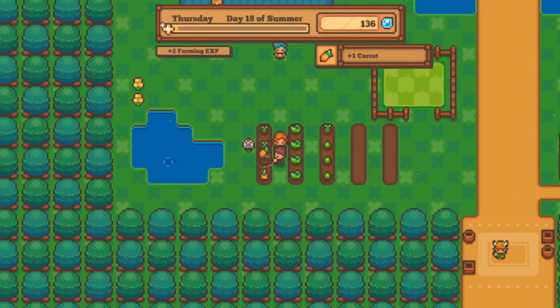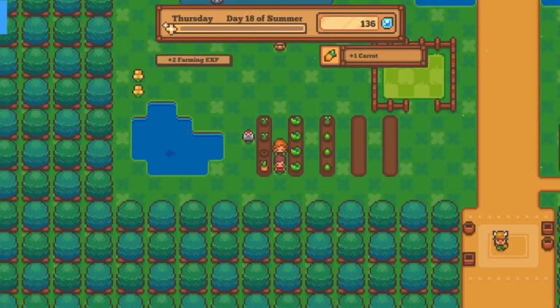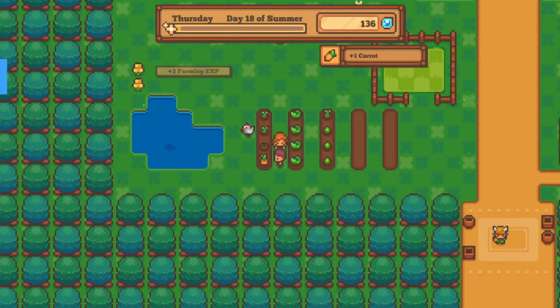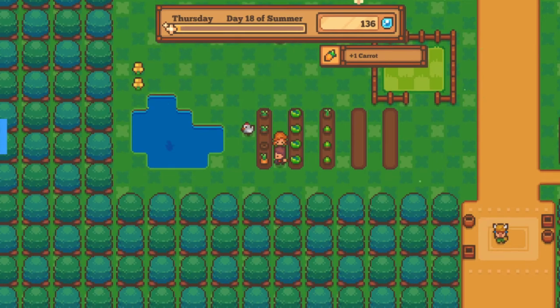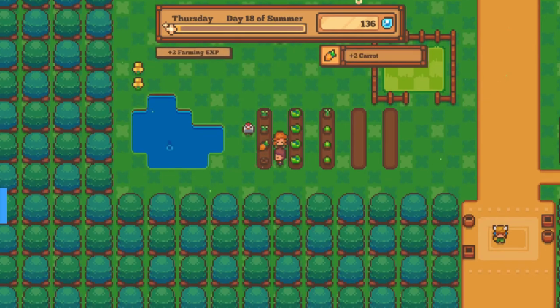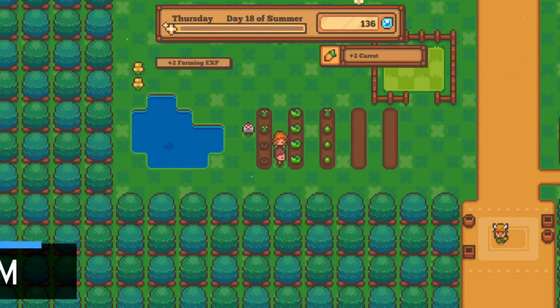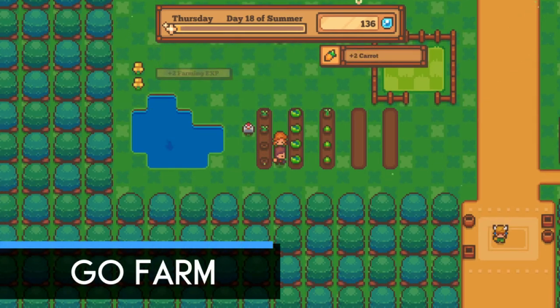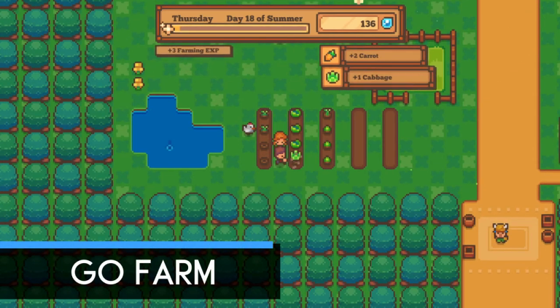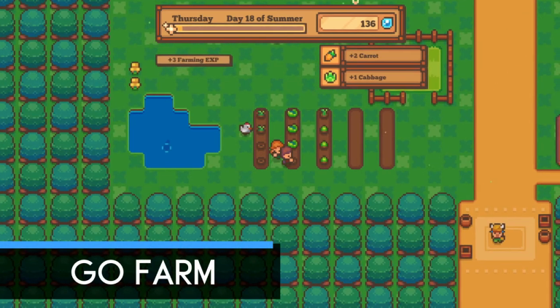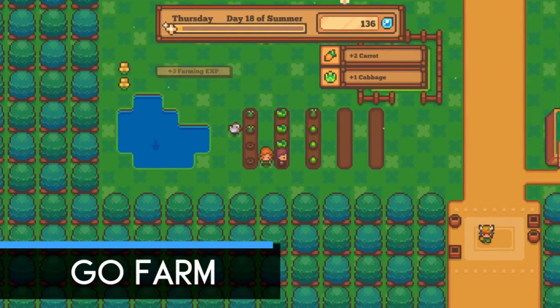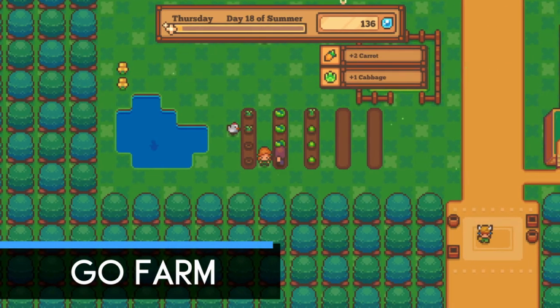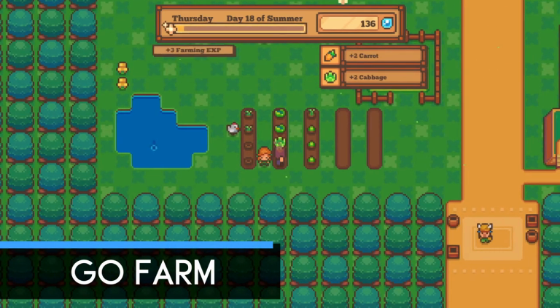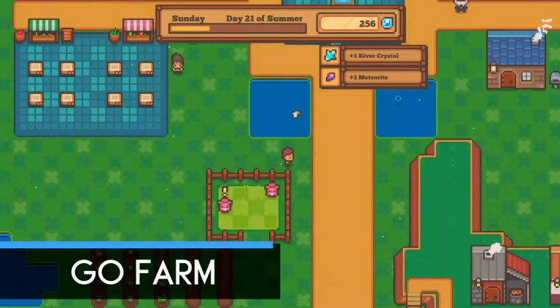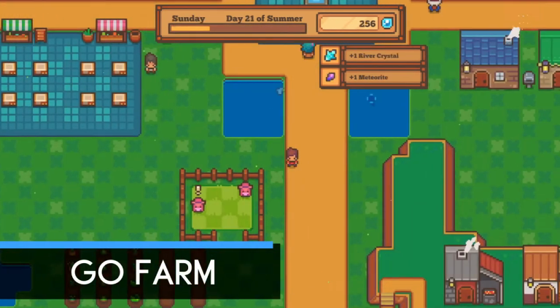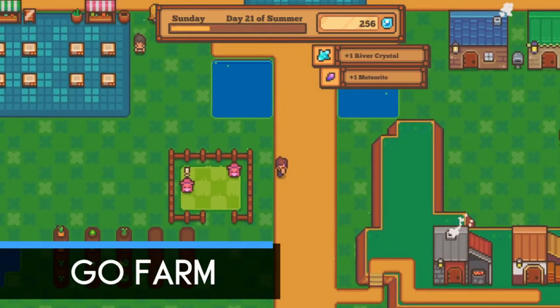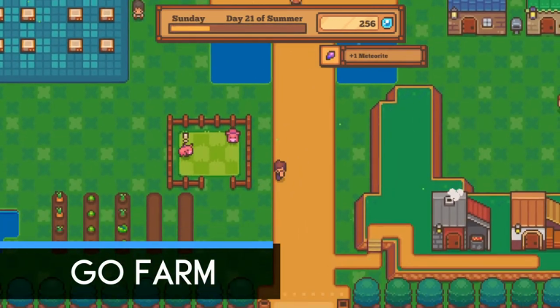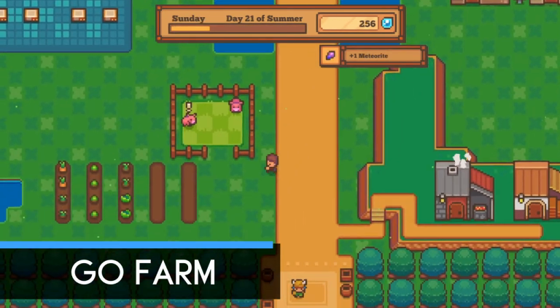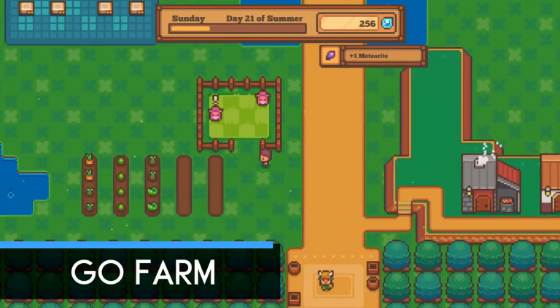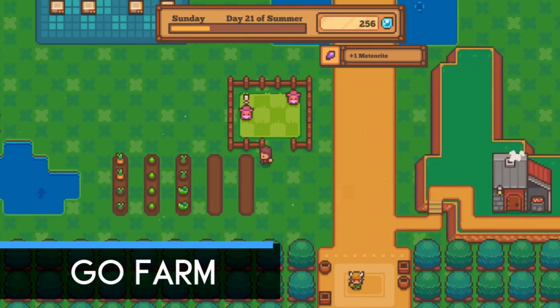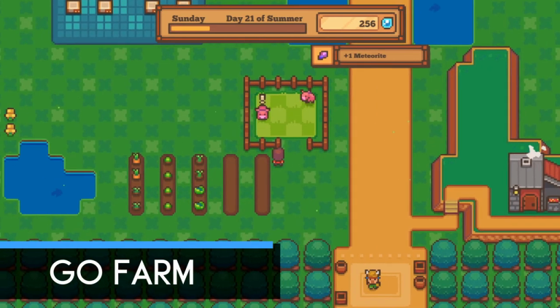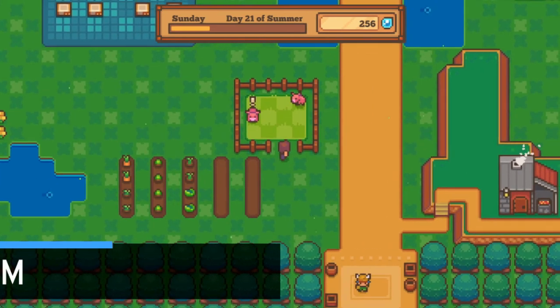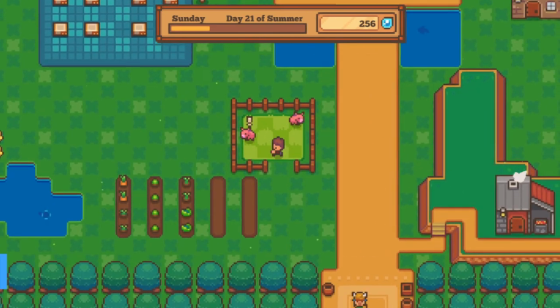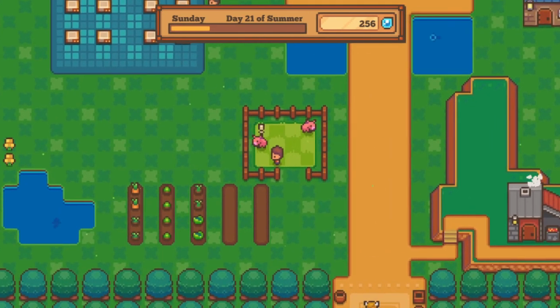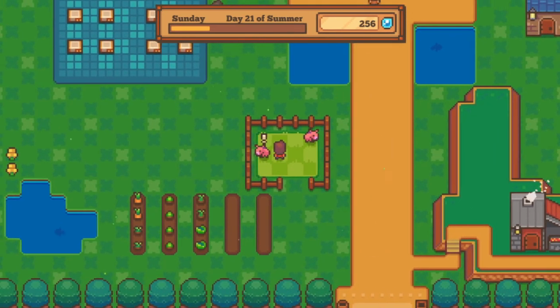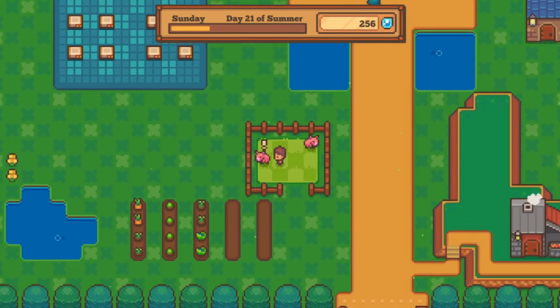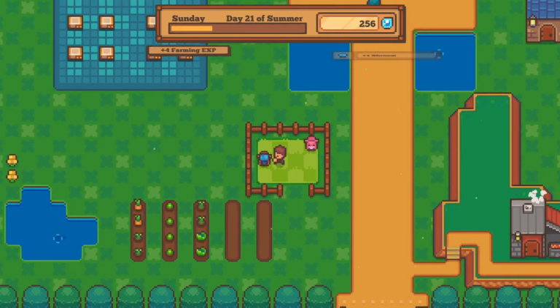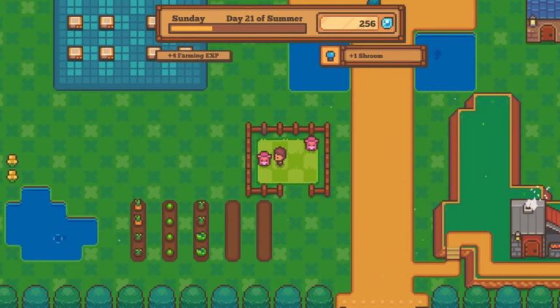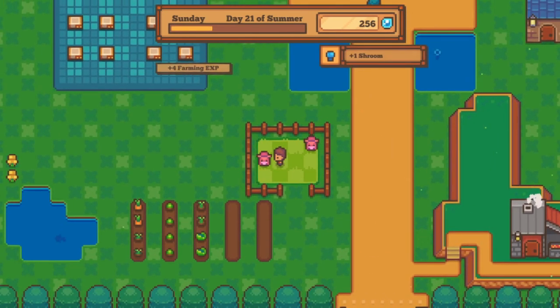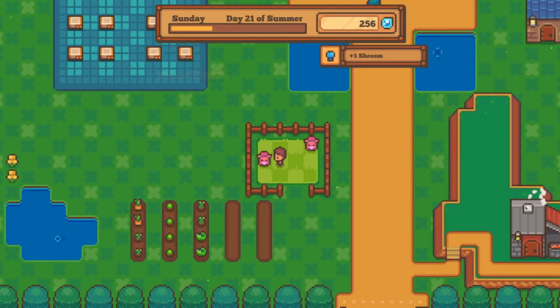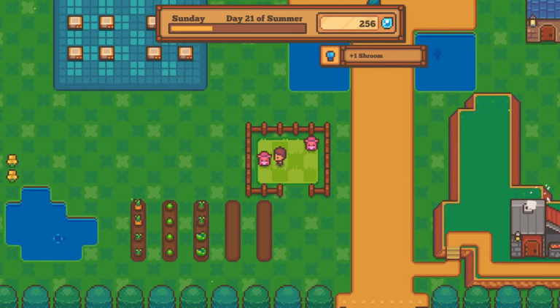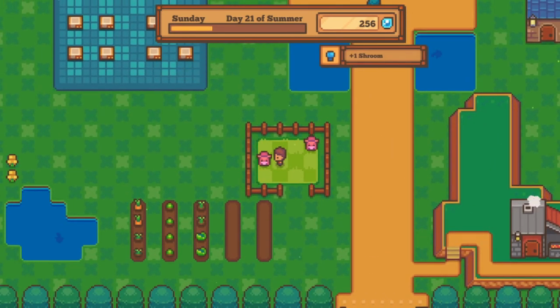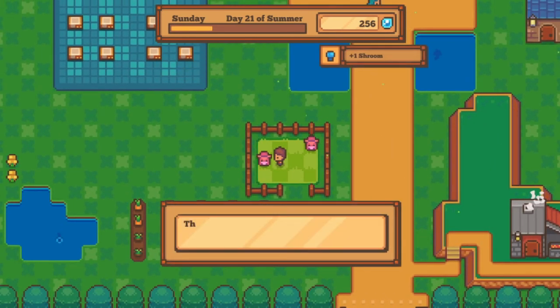Now it's time for your daily farming. Feed any hungry animals you come across and collect what they're offering you. Be sure to also water your flowers, harvest any ripe crops, and pick any fruit hanging from trees.